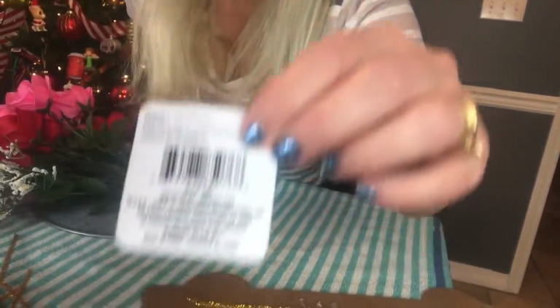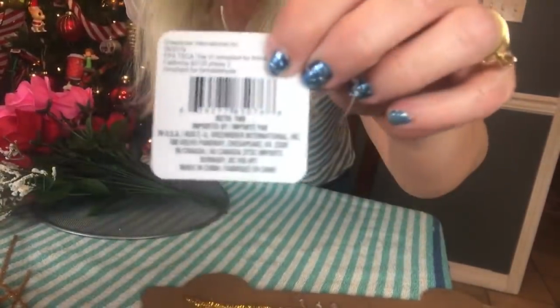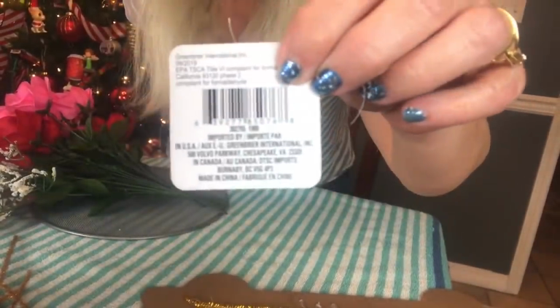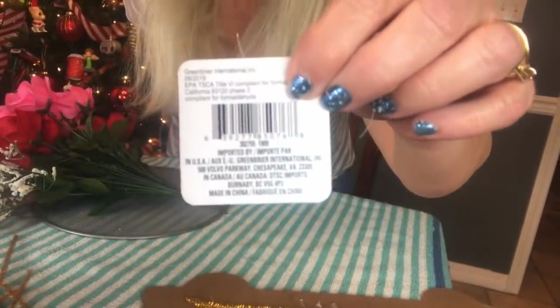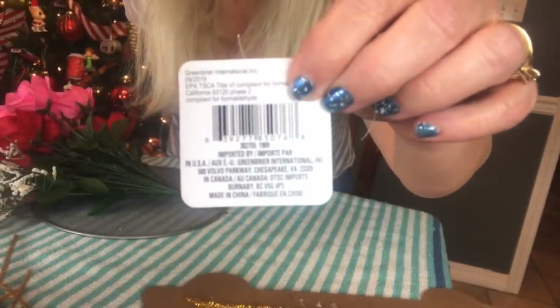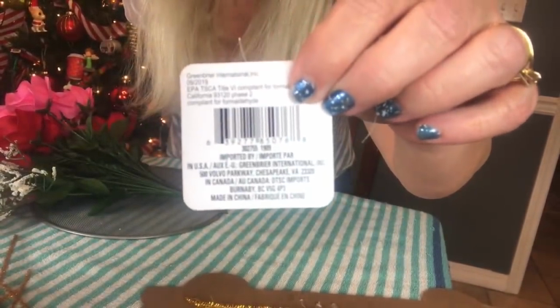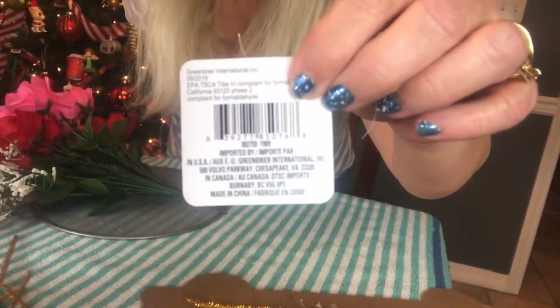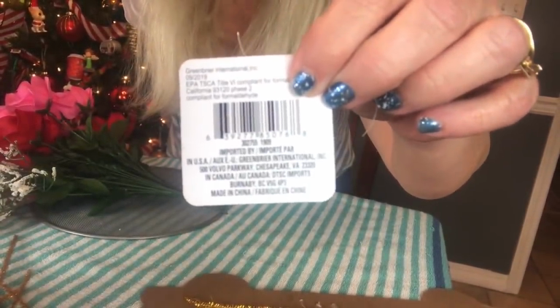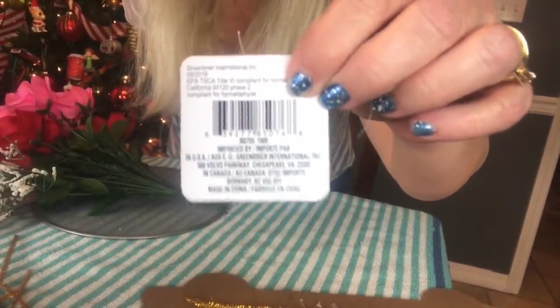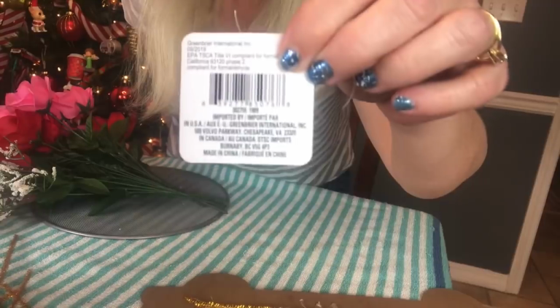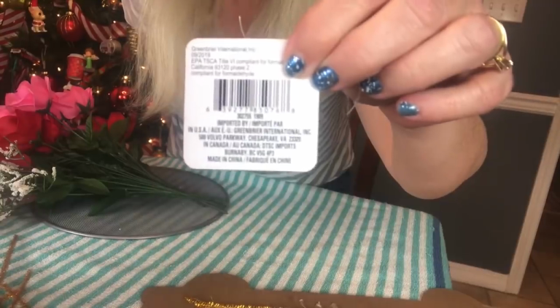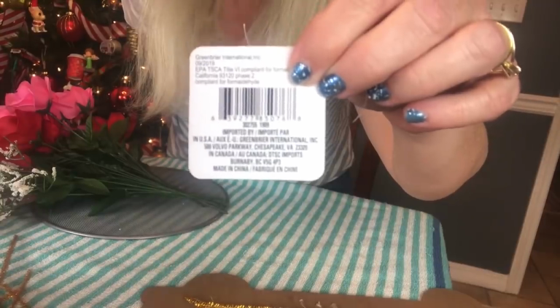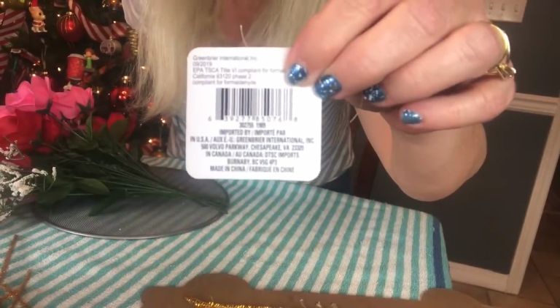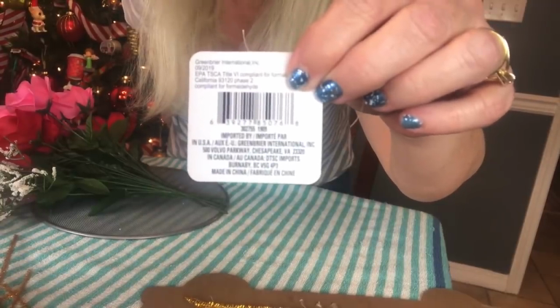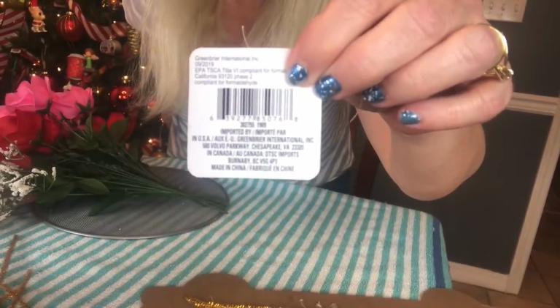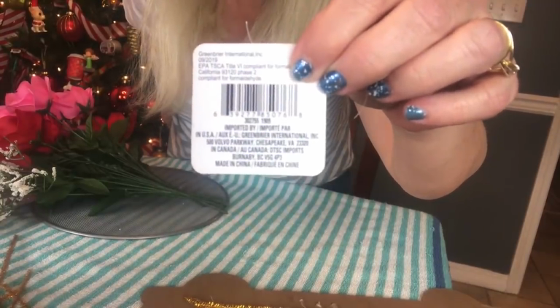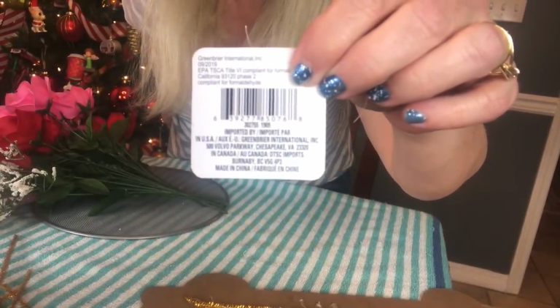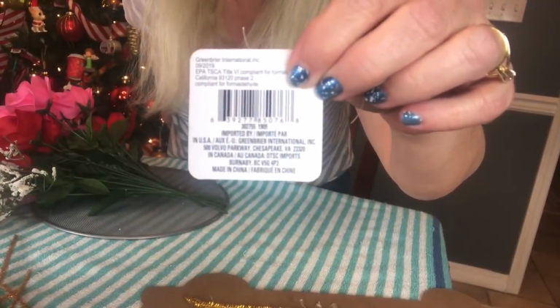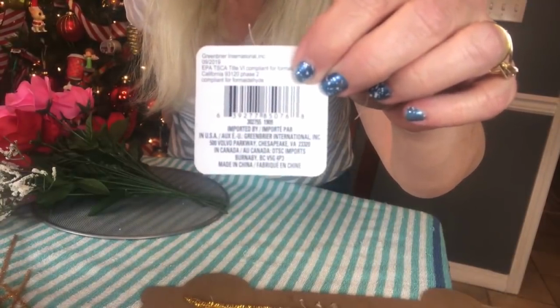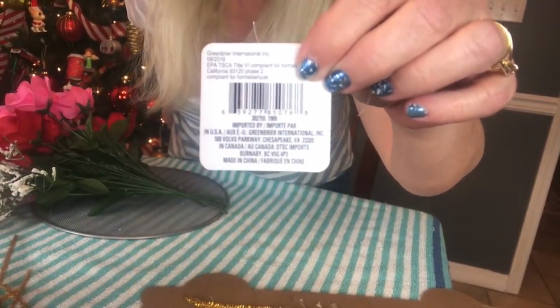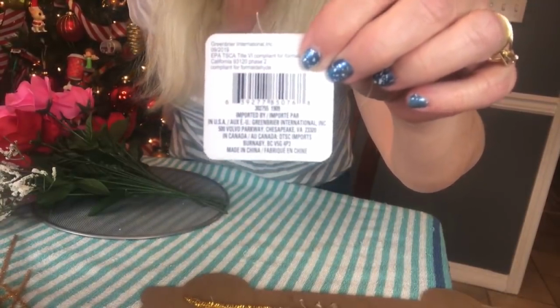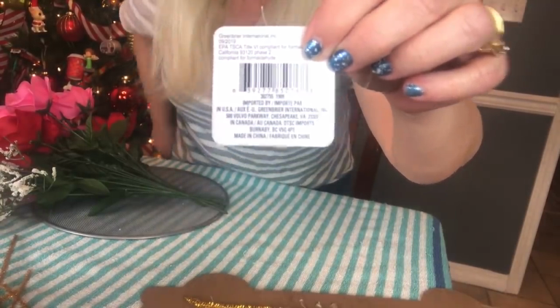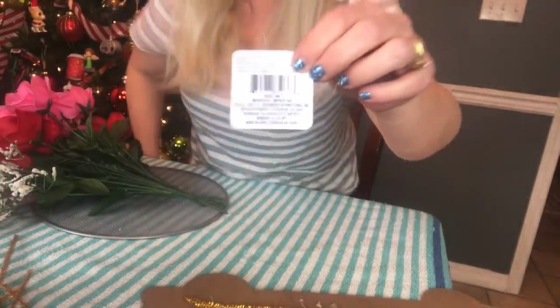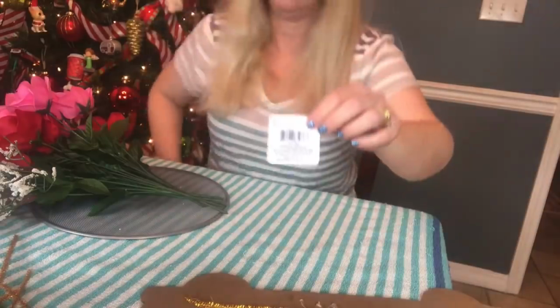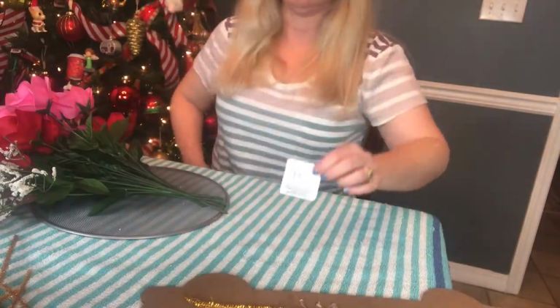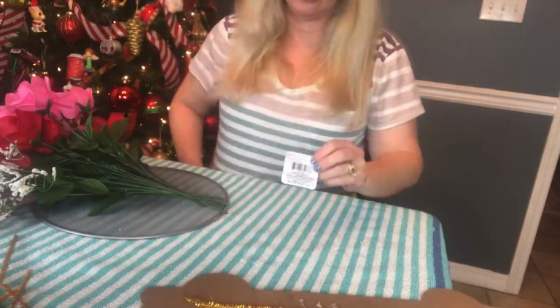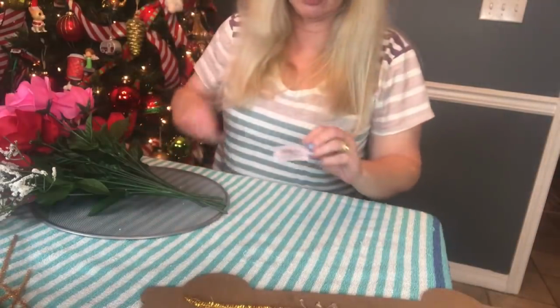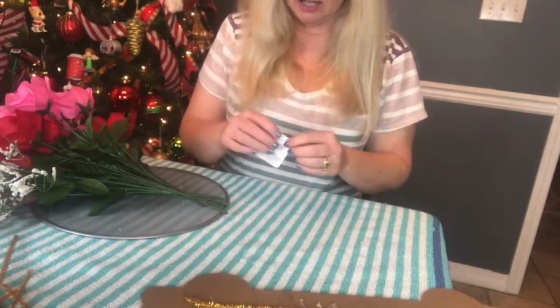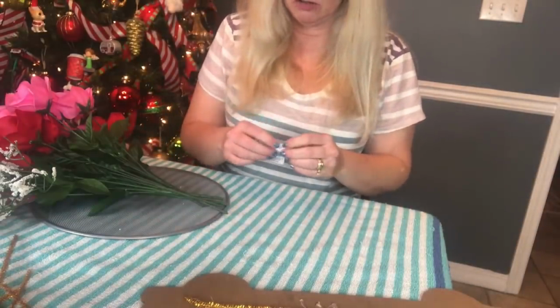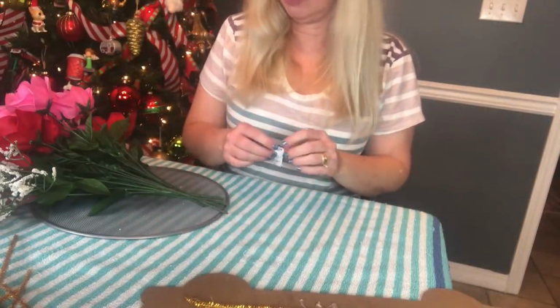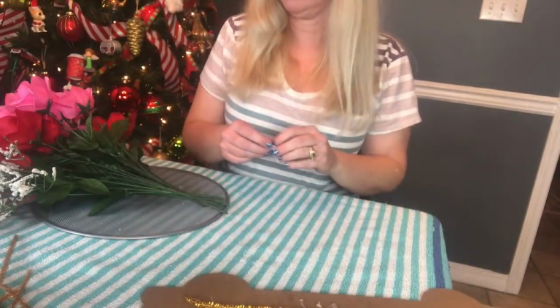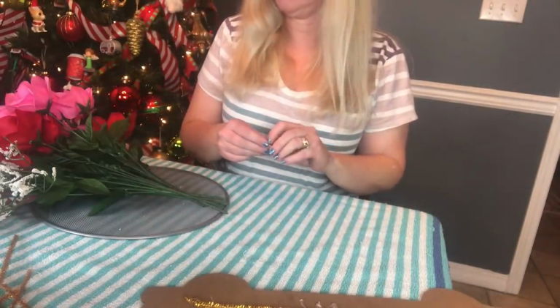This is the barcode for the little red truck sign — I don't know if you can see it or not, just in case you want to screenshot it. And I changed into a t-shirt; I was just getting too hot wearing my sweater.